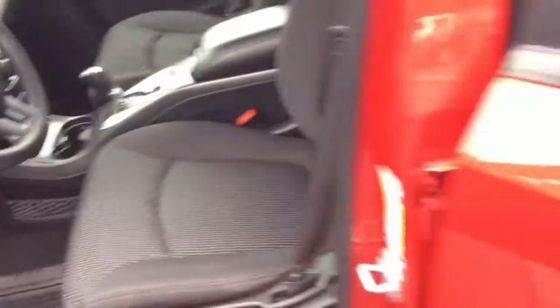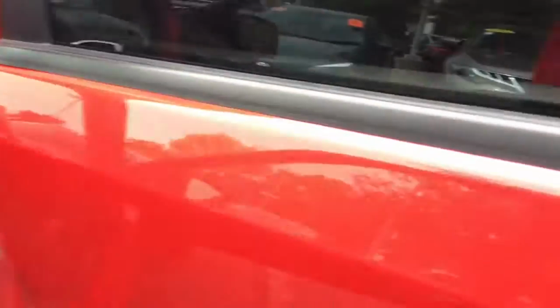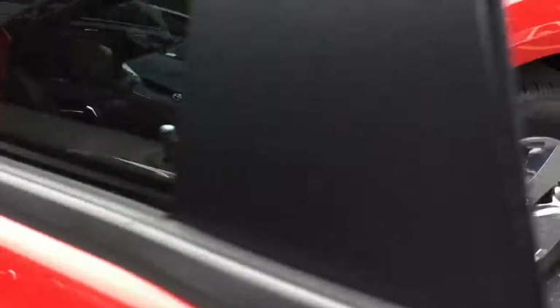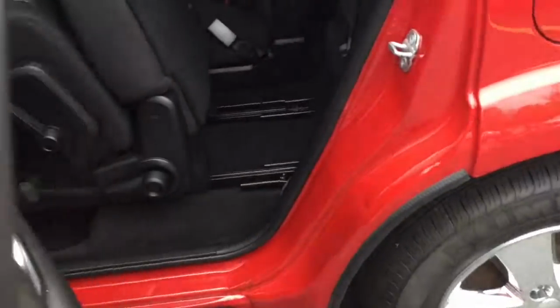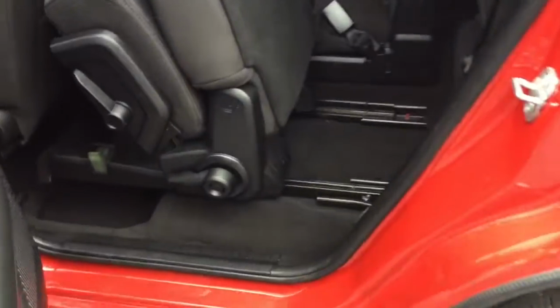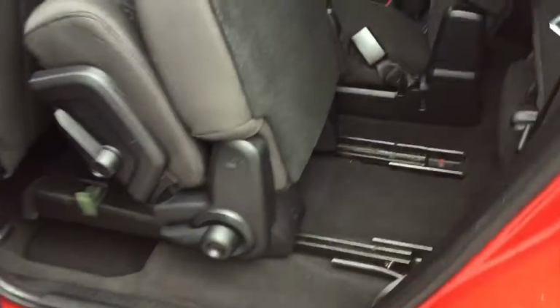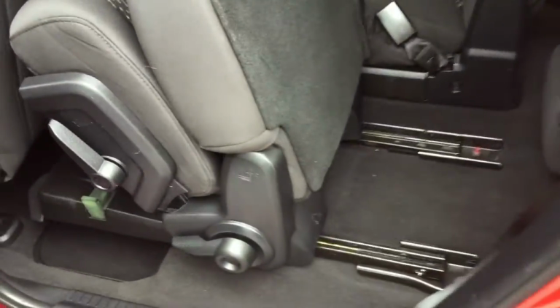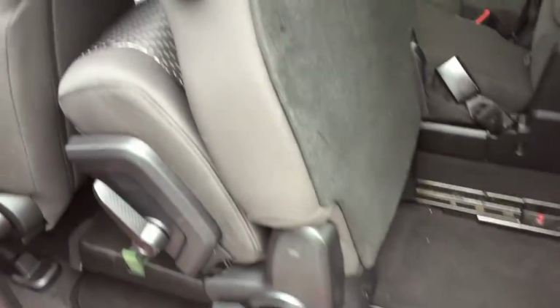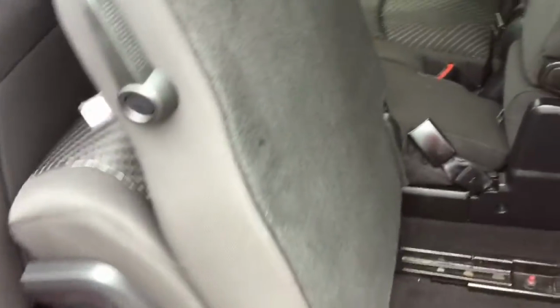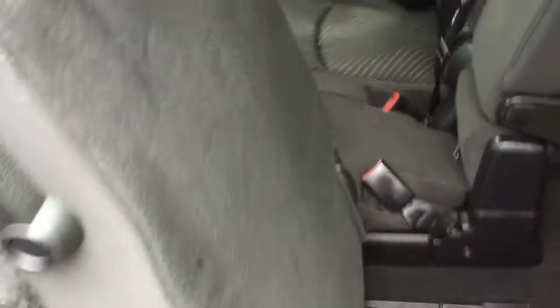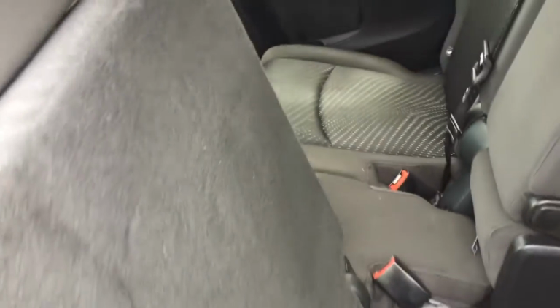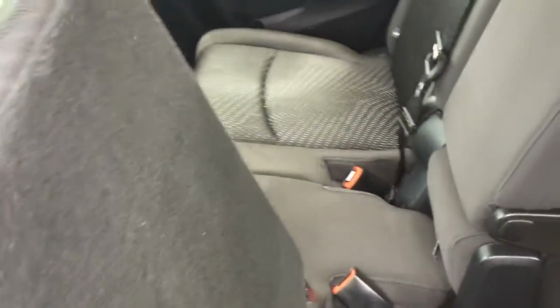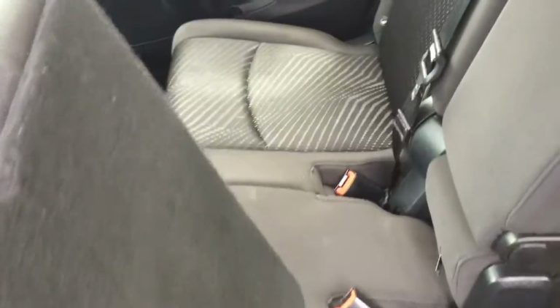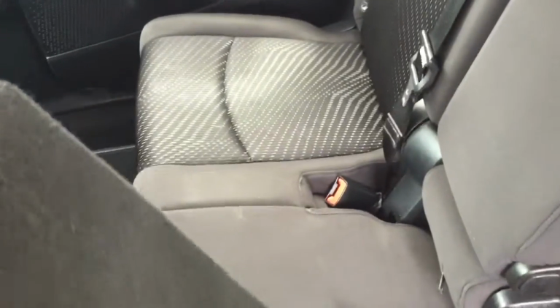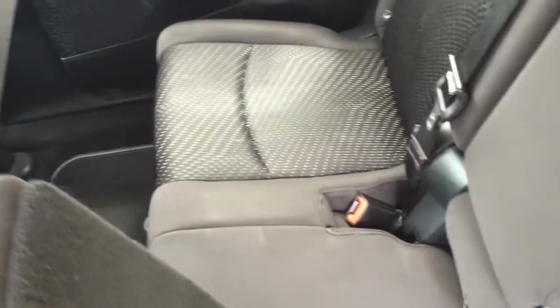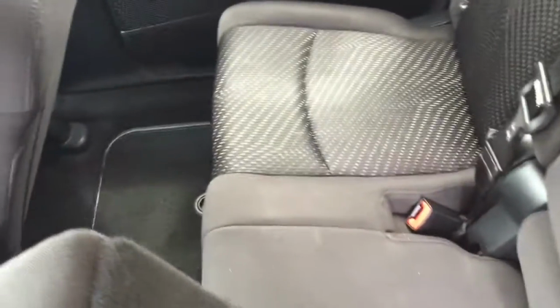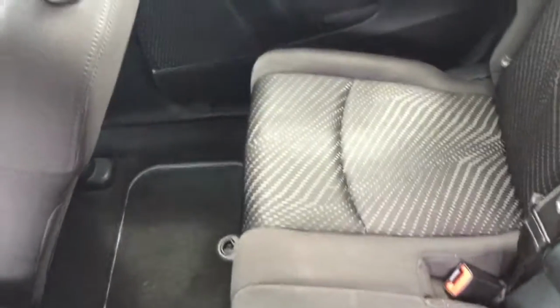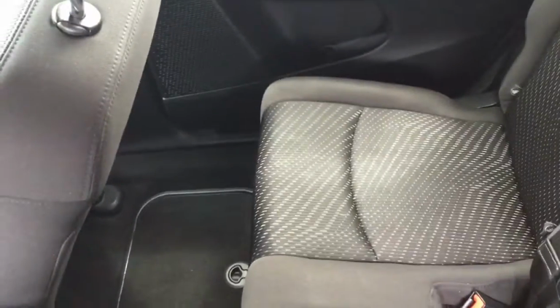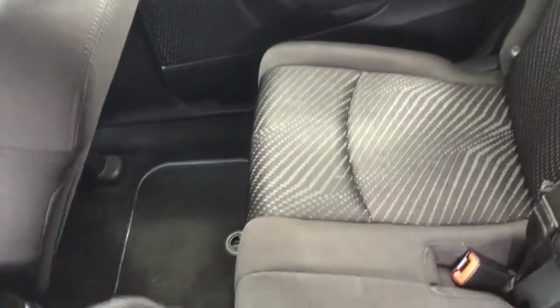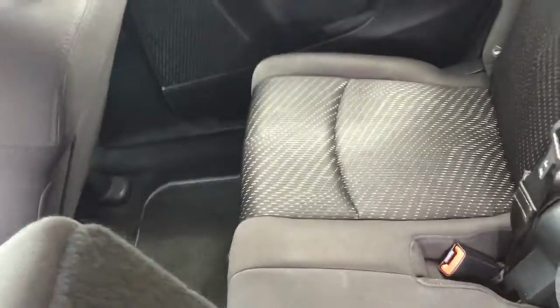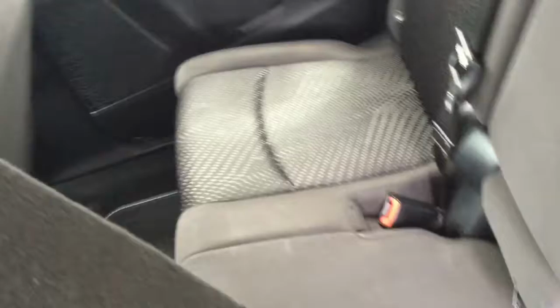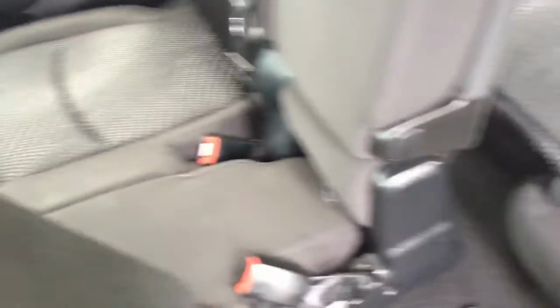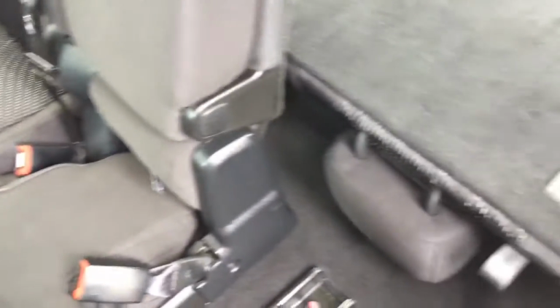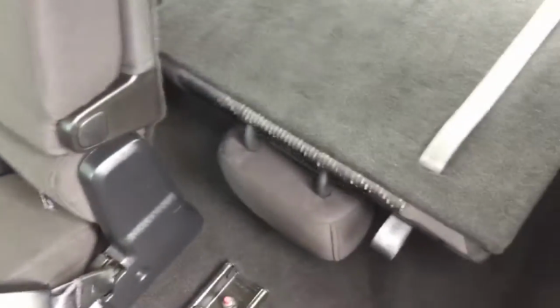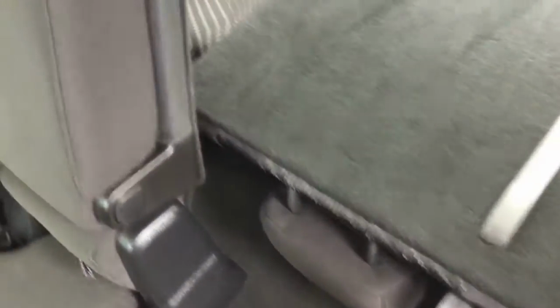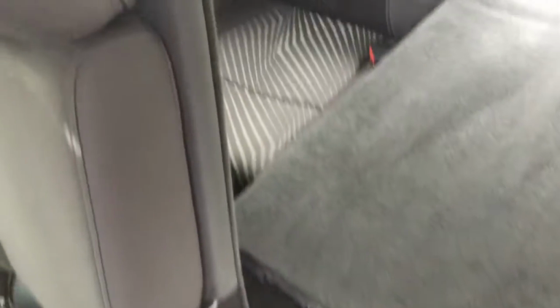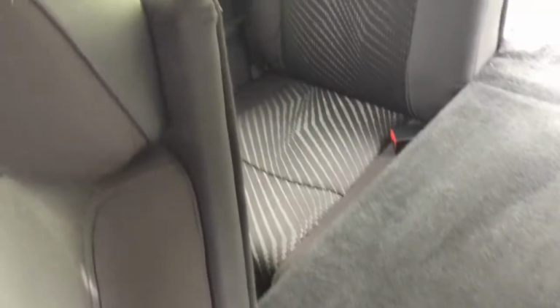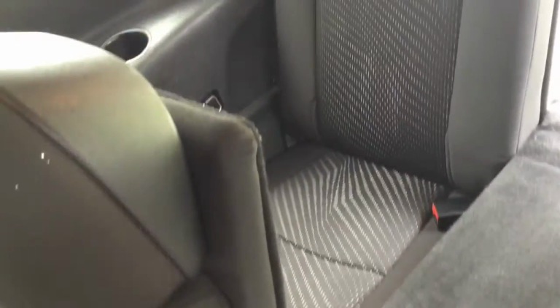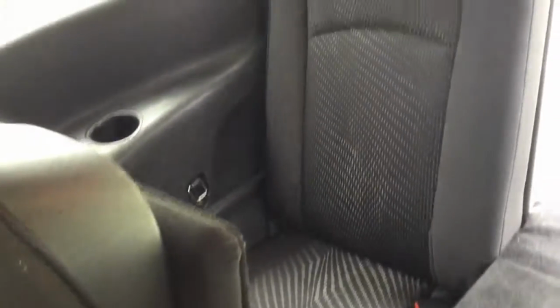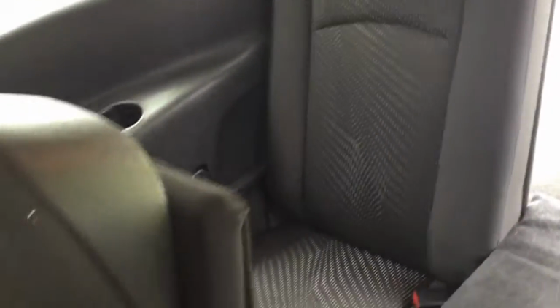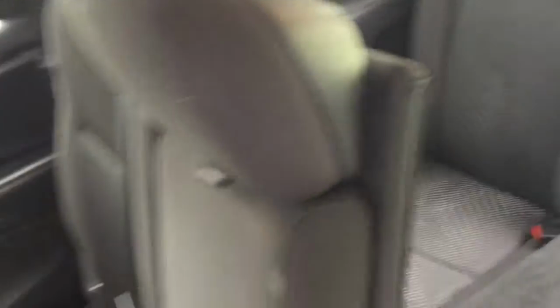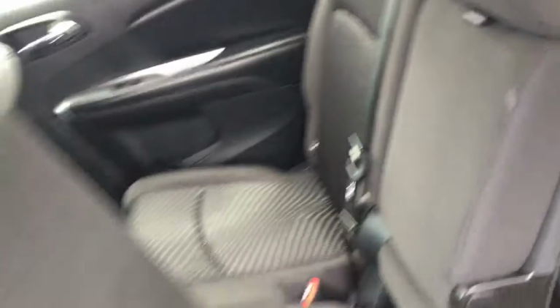As we jump in the second row here, you notice how much space you do get in this Journey. You can fit up to seven passengers in this thing. It's been held in pristine condition inside and out, as you can see — first, second, and third rows to fit your whole crew inside.